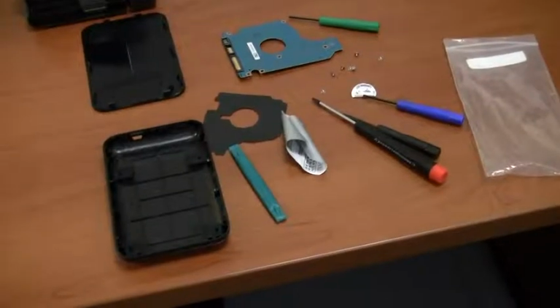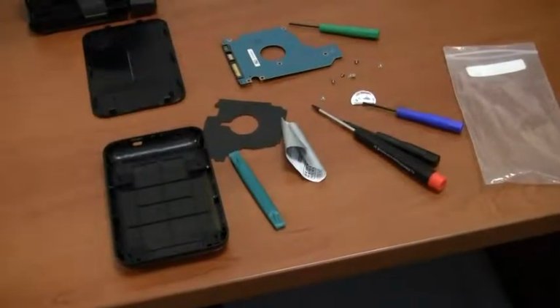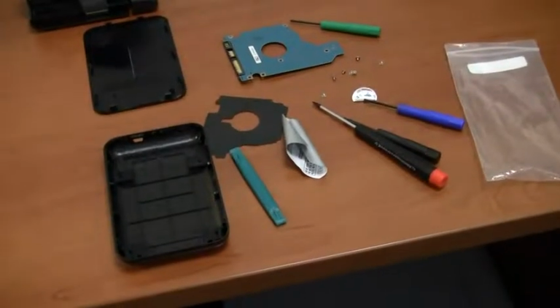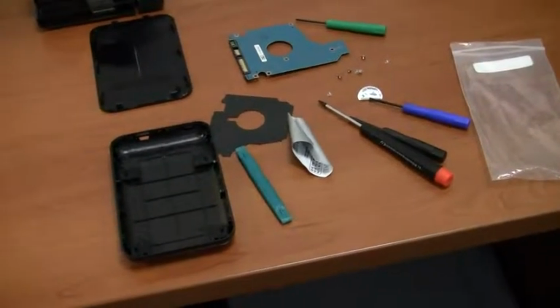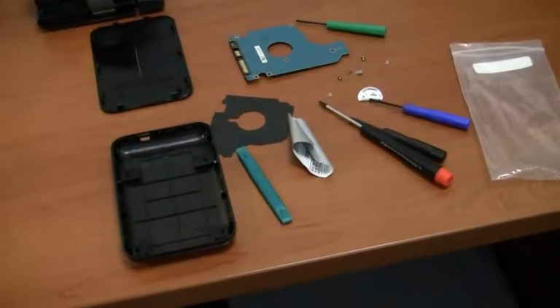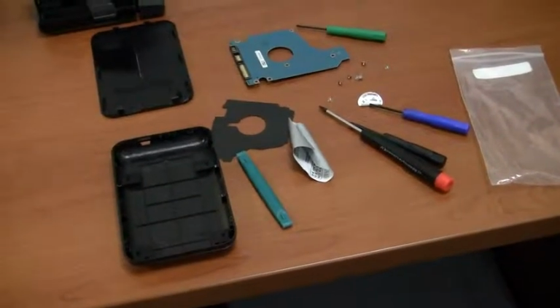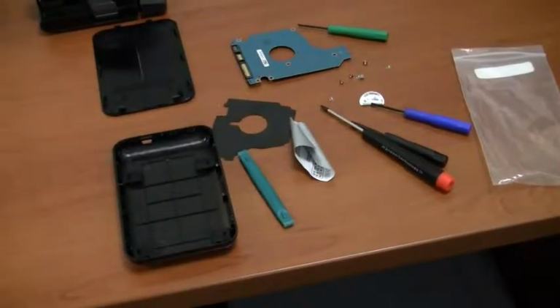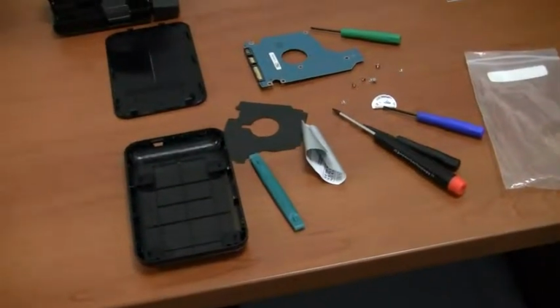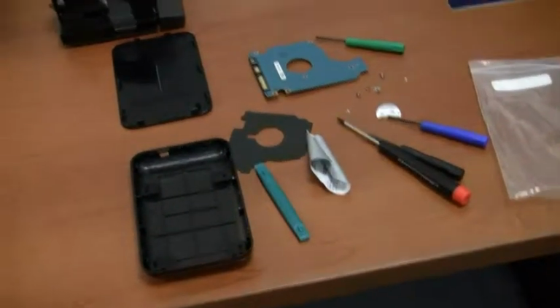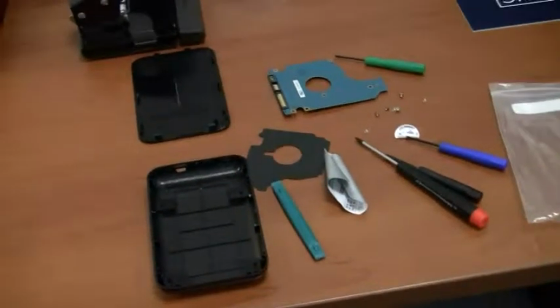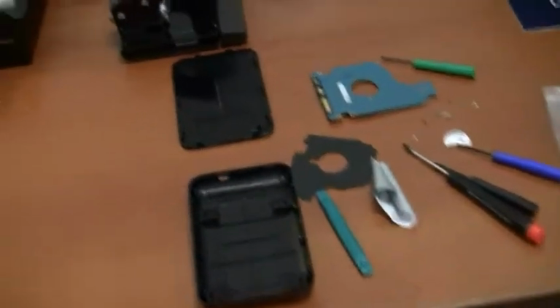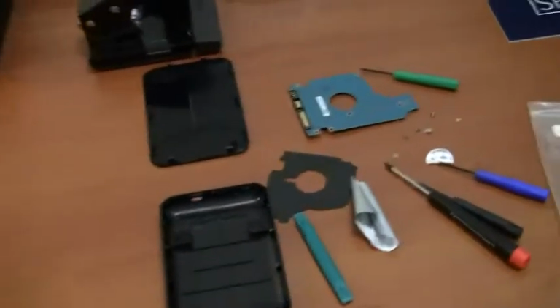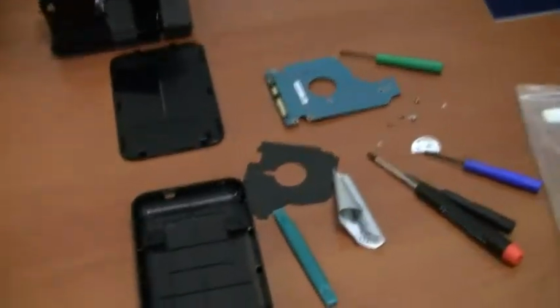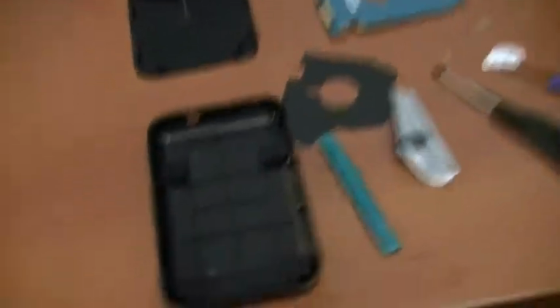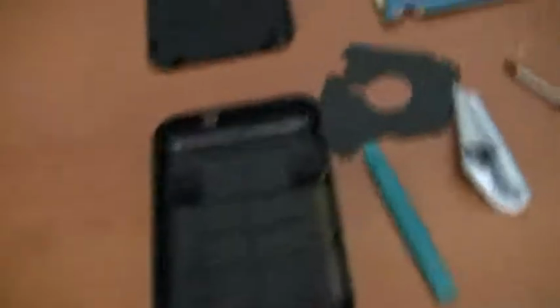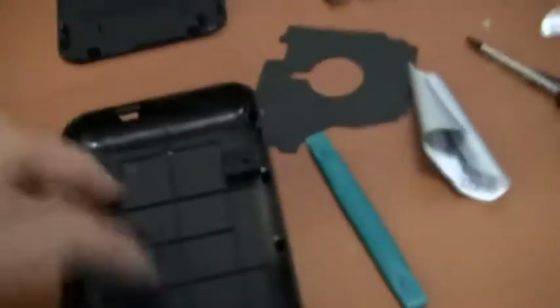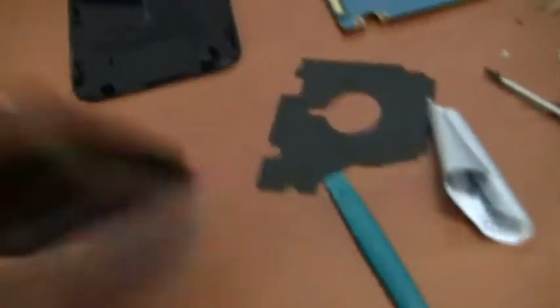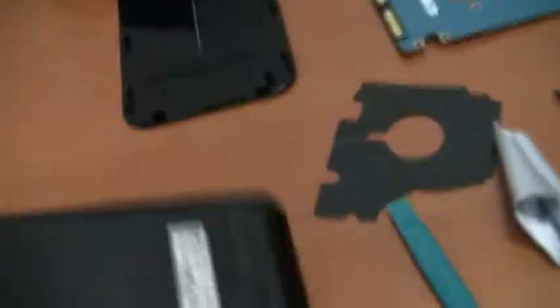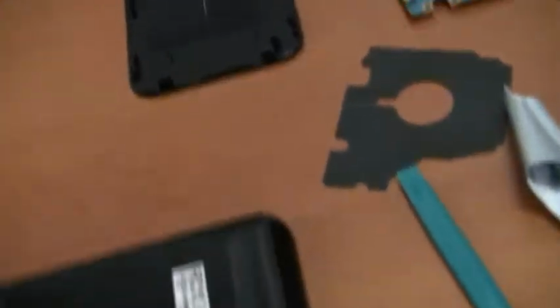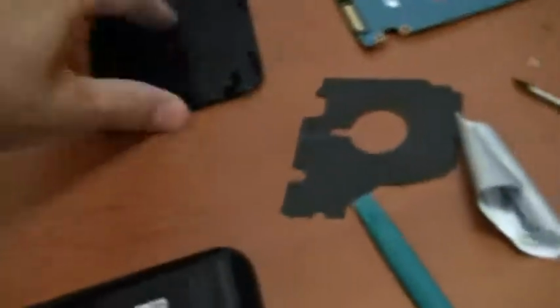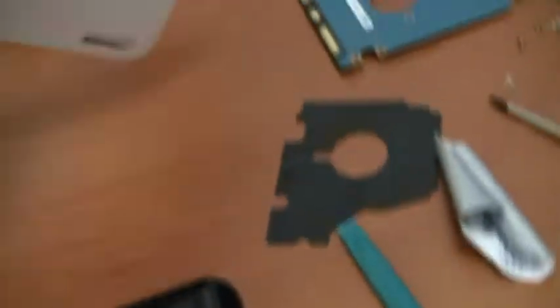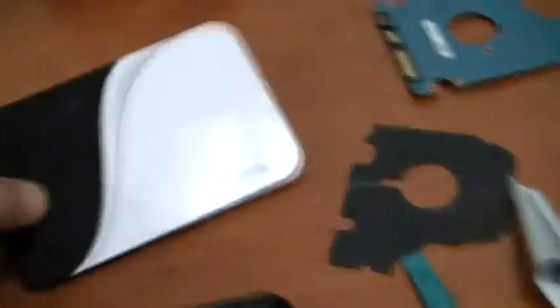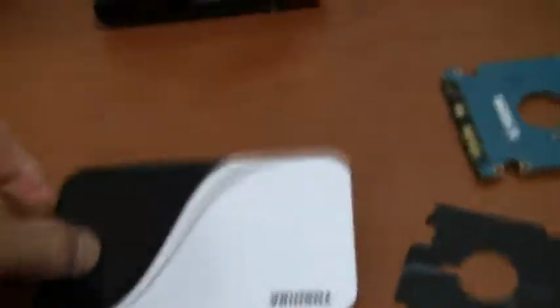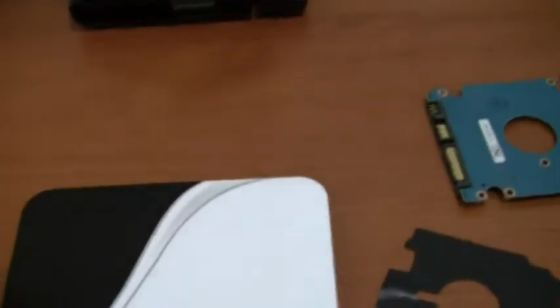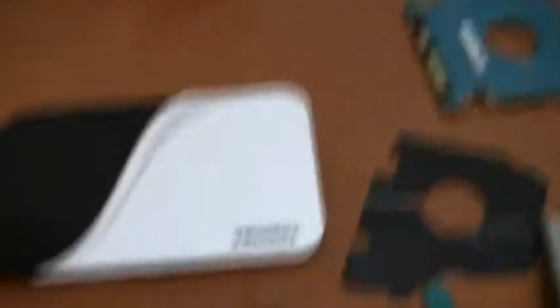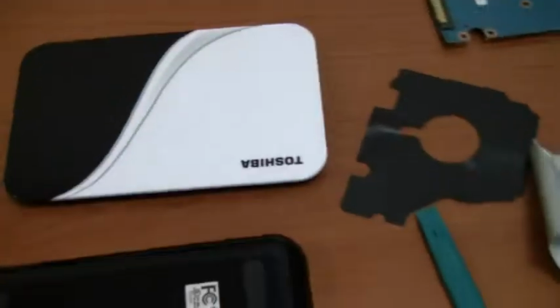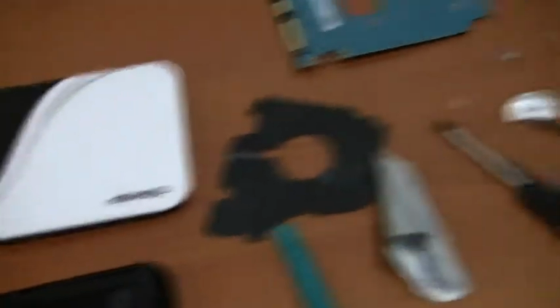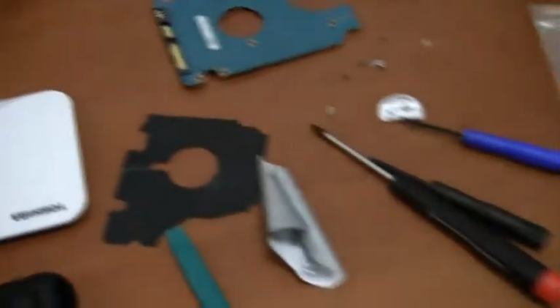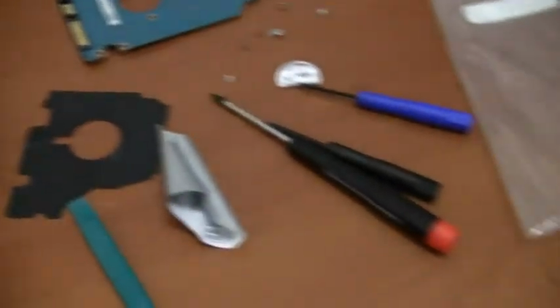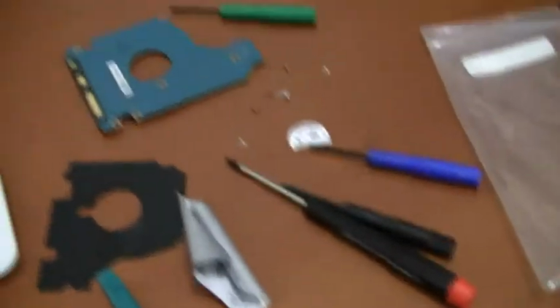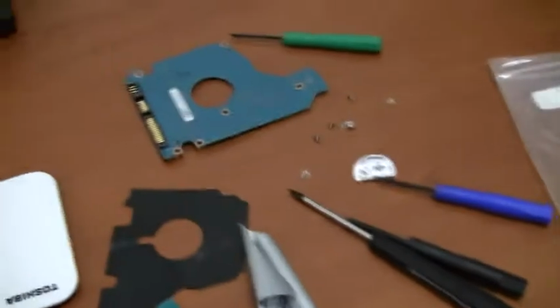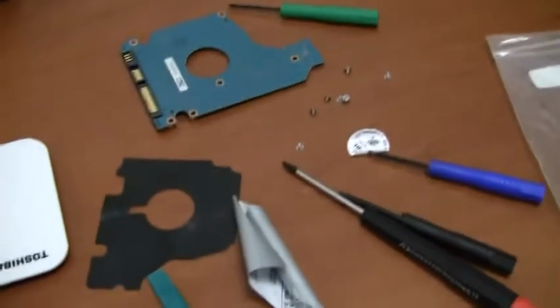Hey, so it's July 2nd, and this is just a brief video showing what happened to Rob's old hard drive, the Toshiba drive, 340 gigs or so.